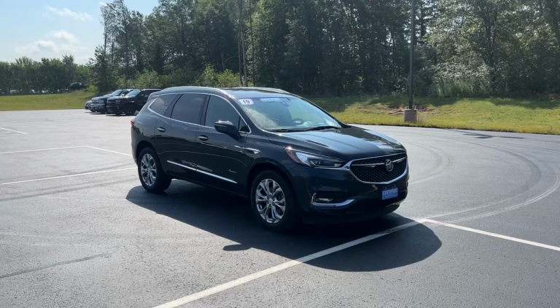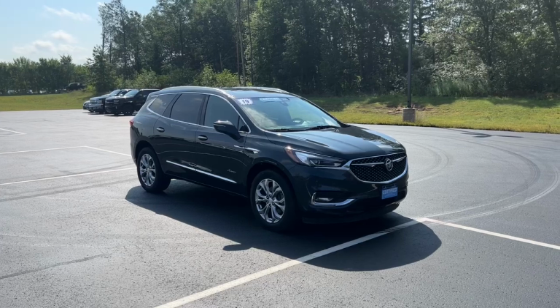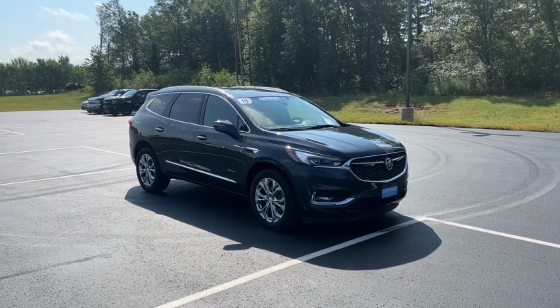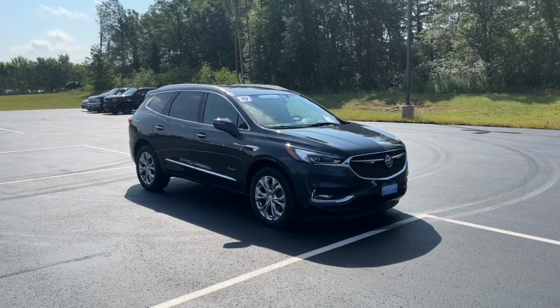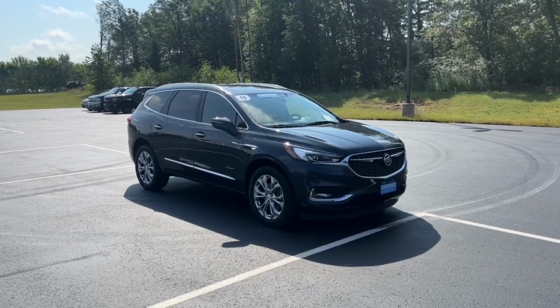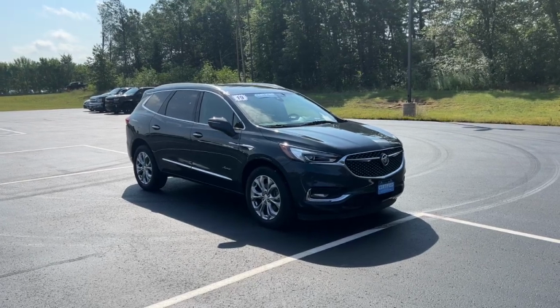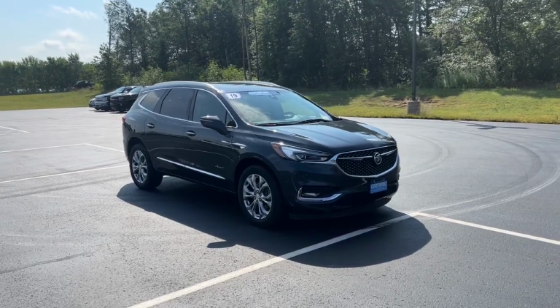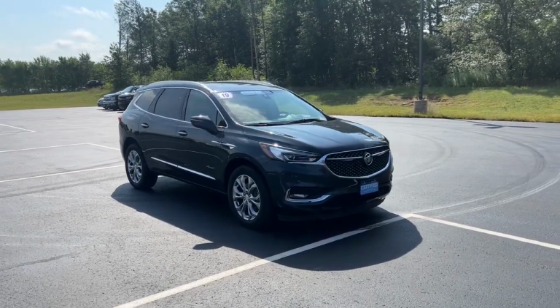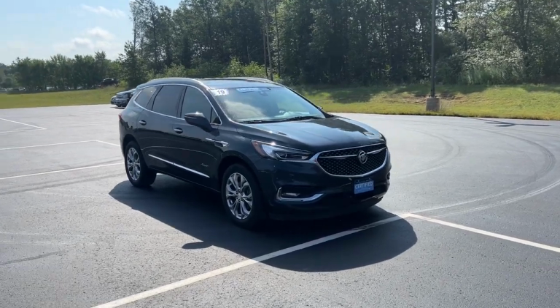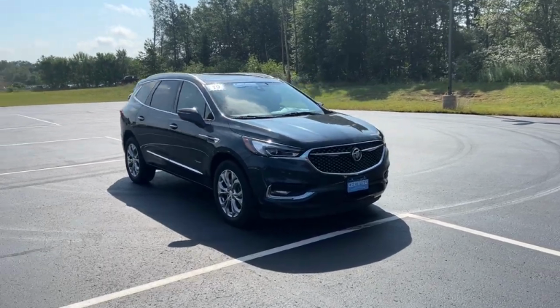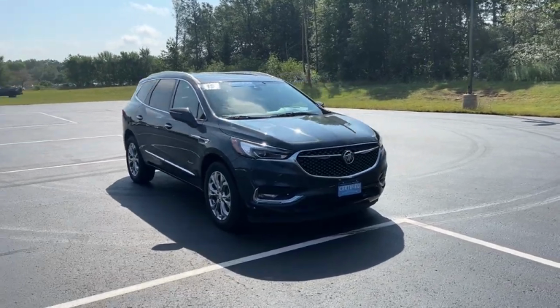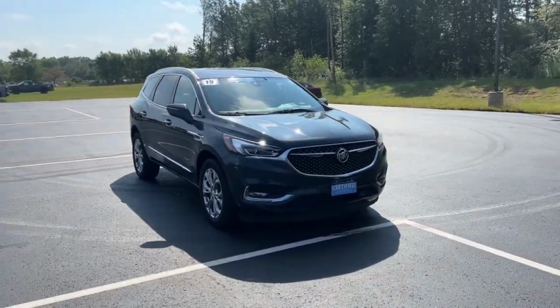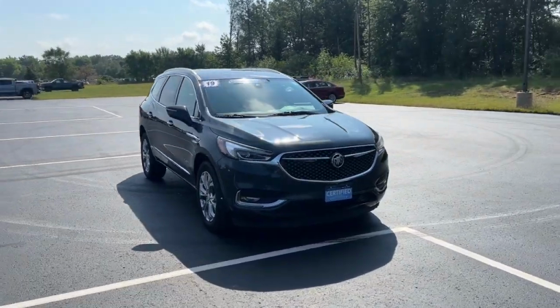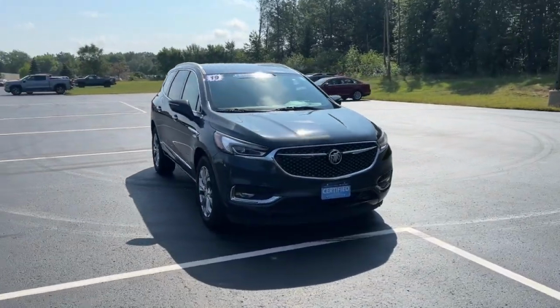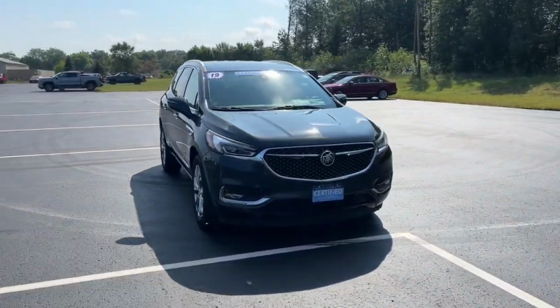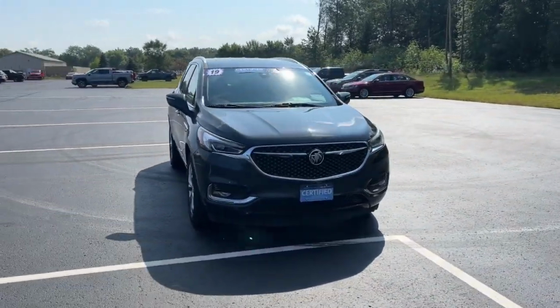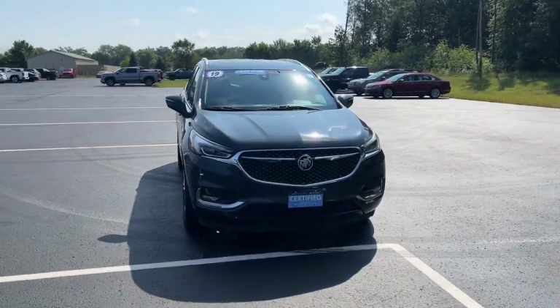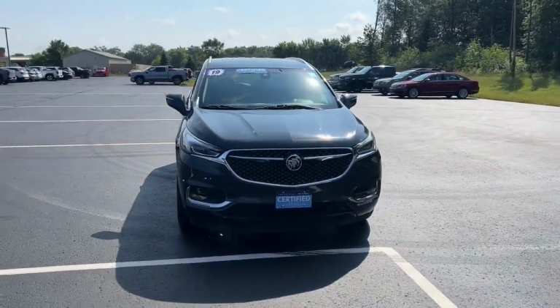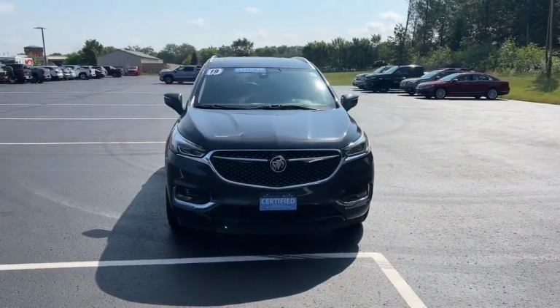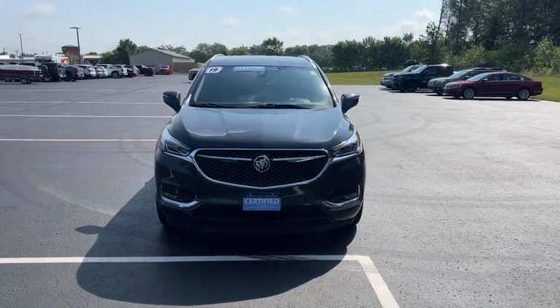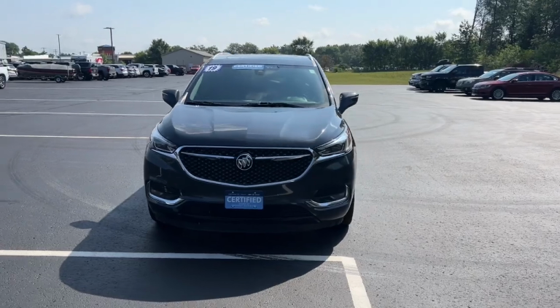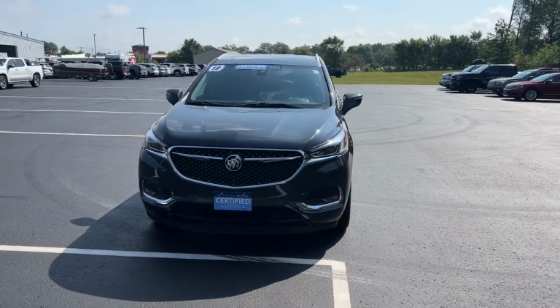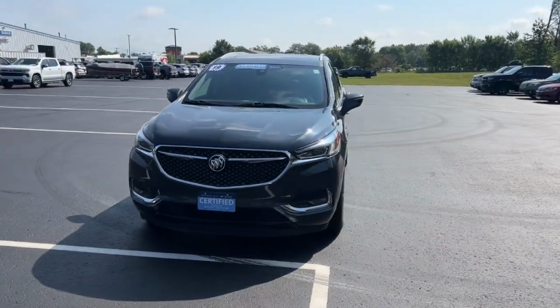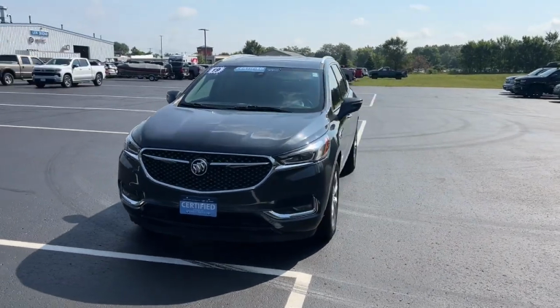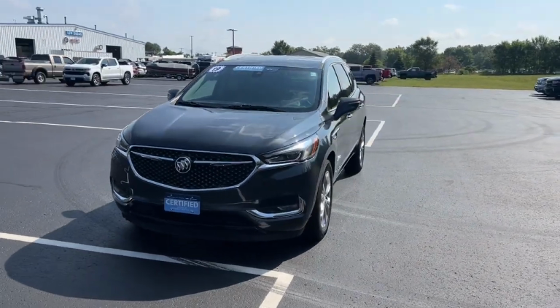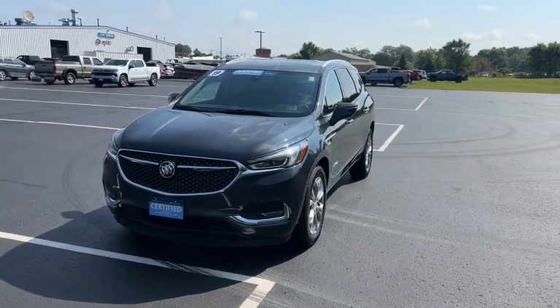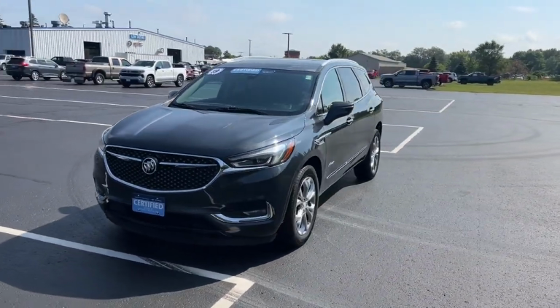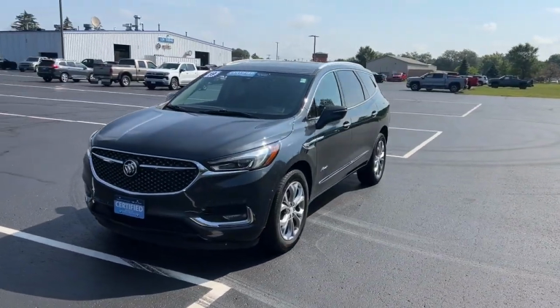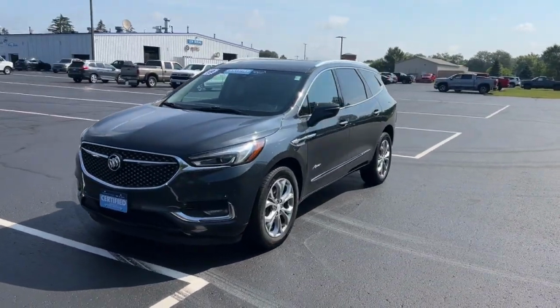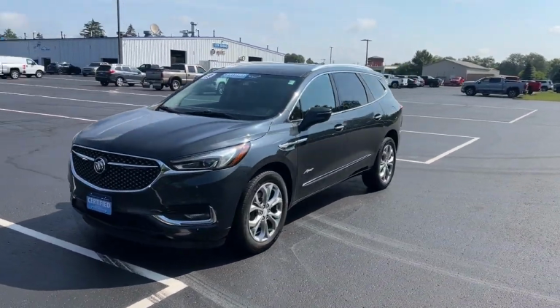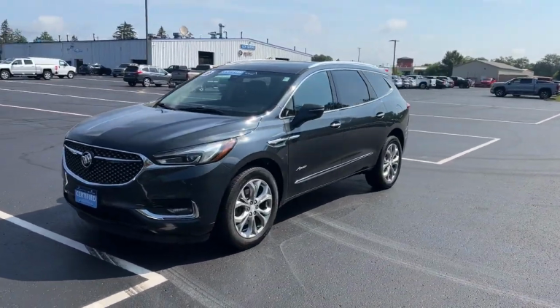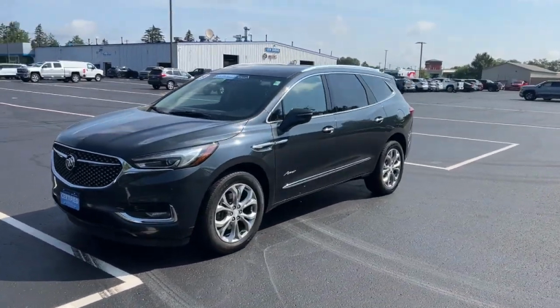Introducing the 2019 Buick Enclave. With less than 70,000 miles on the odometer, this vehicle stands out from the rest.